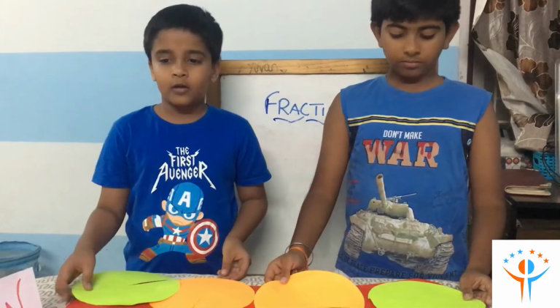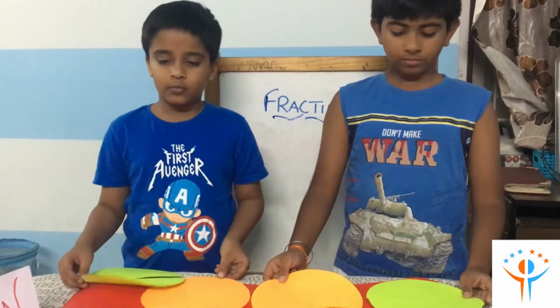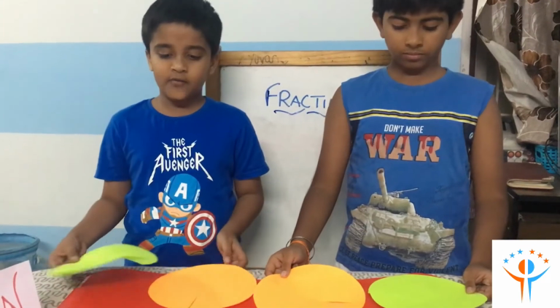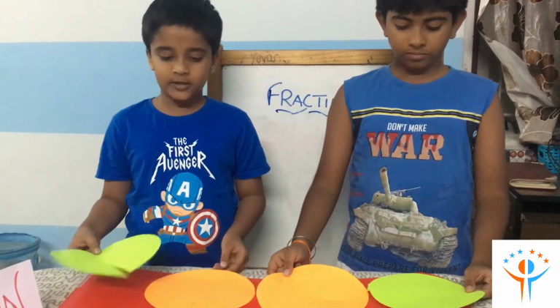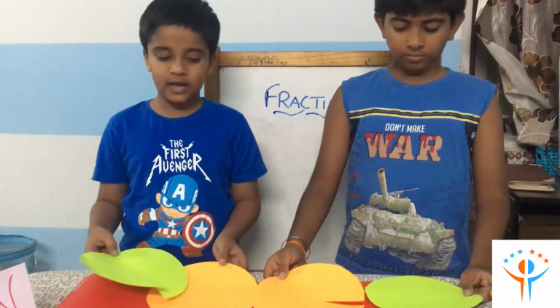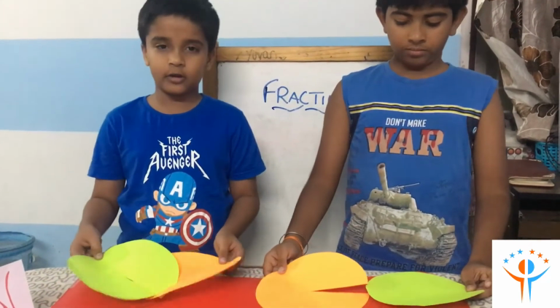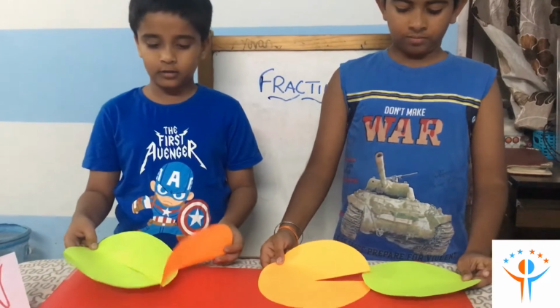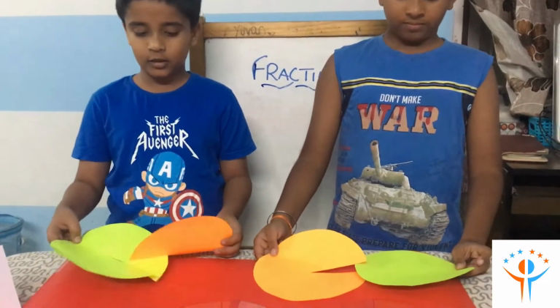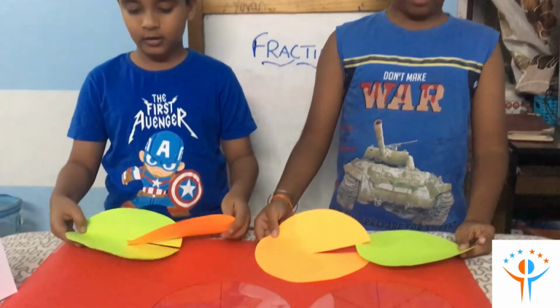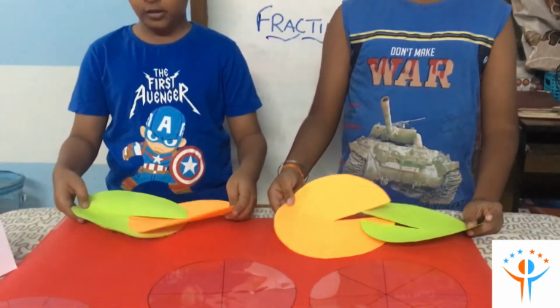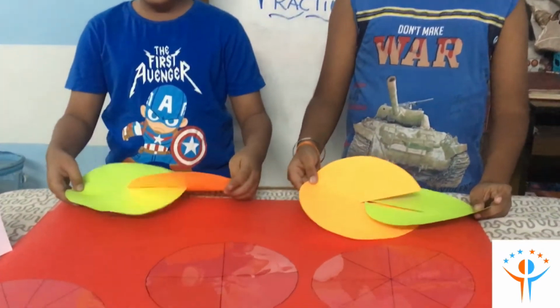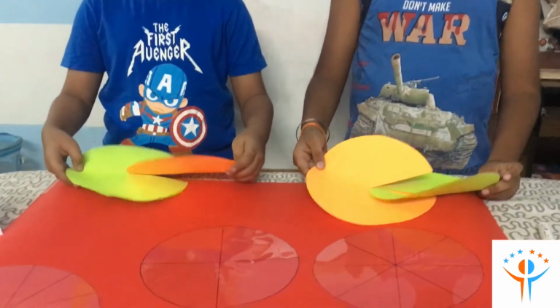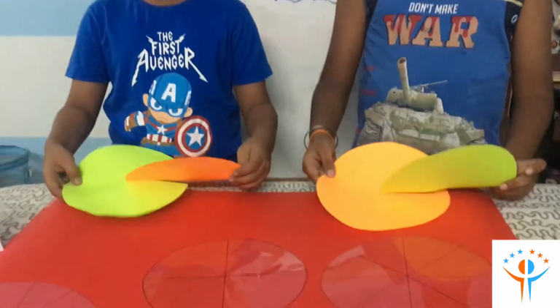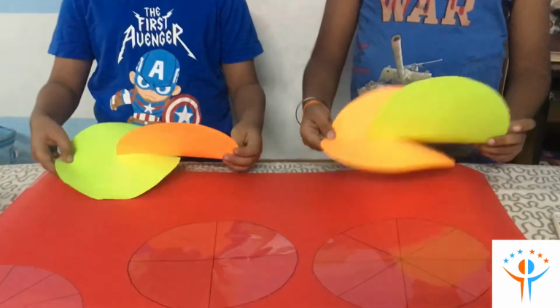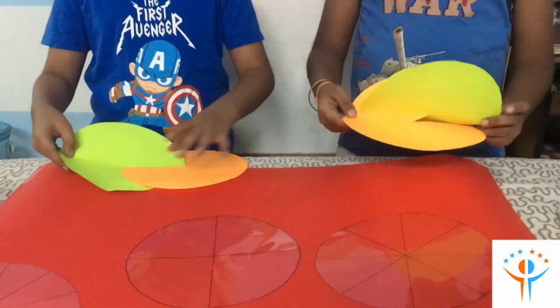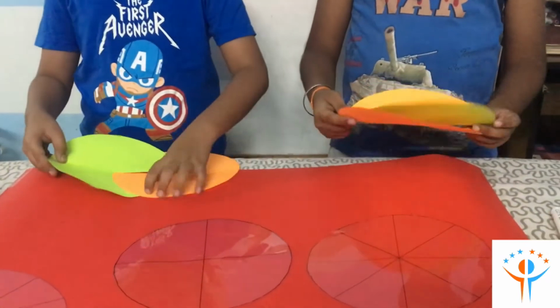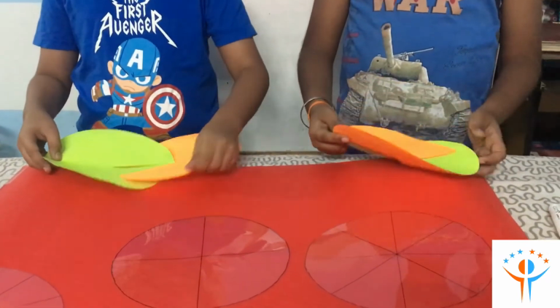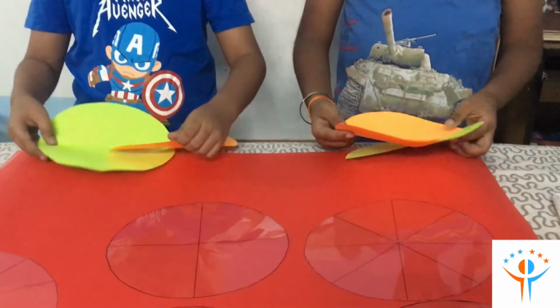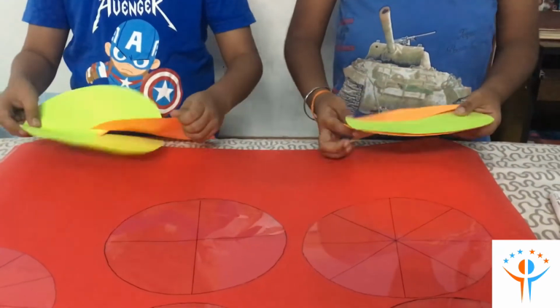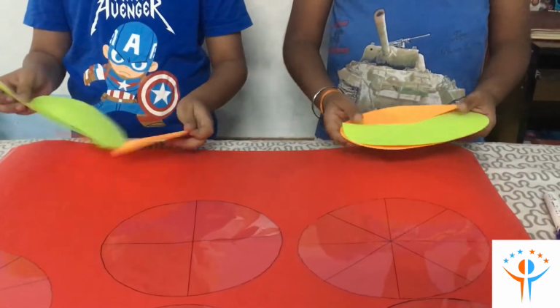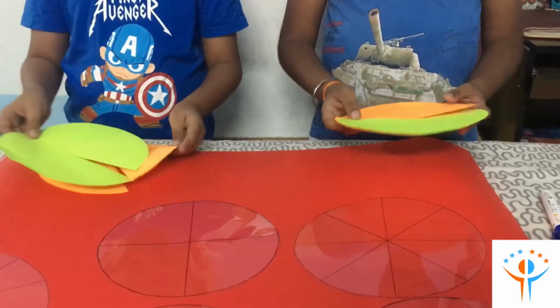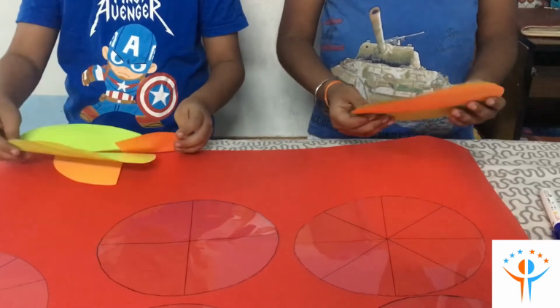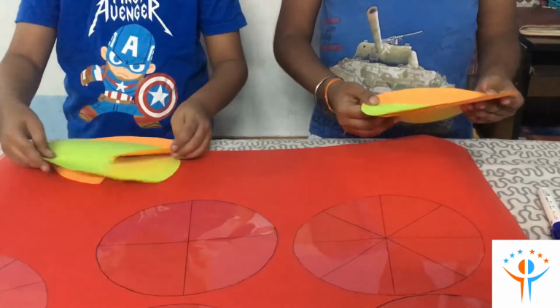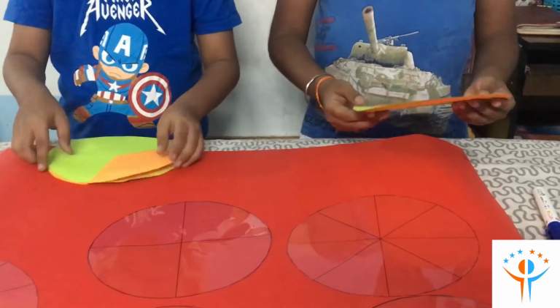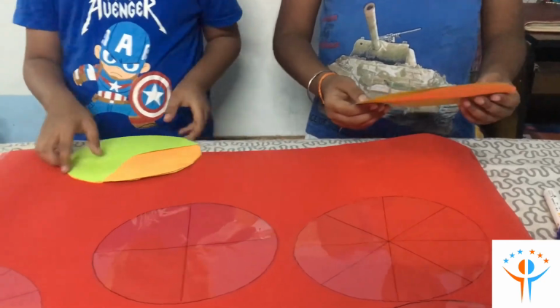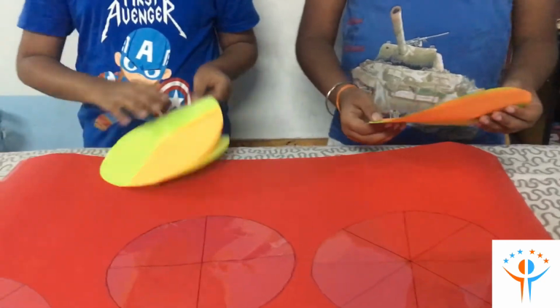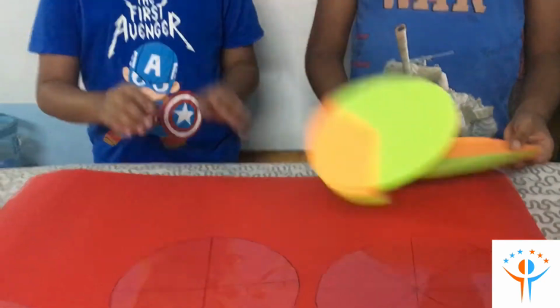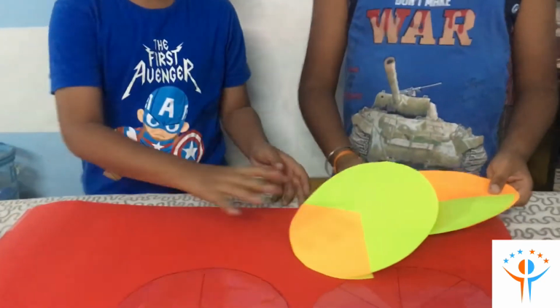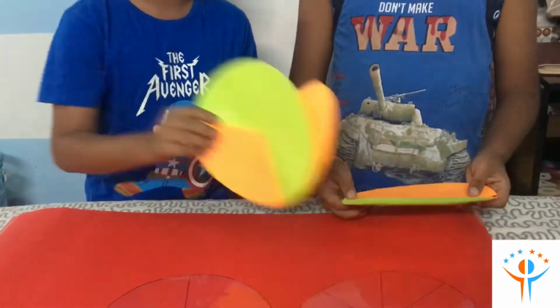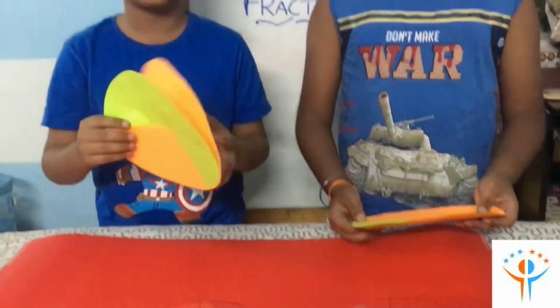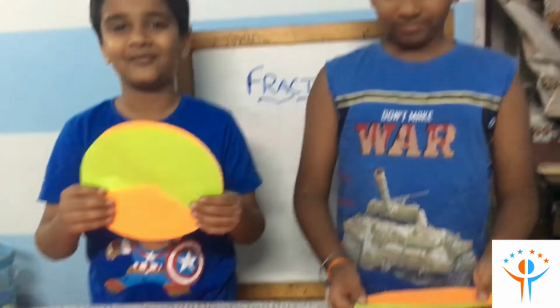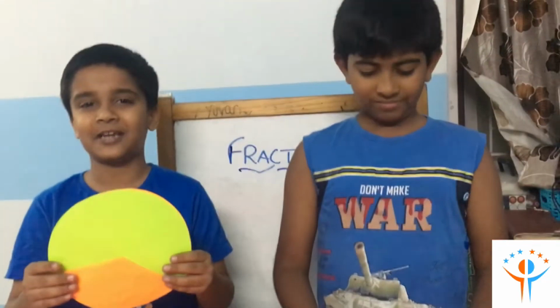To make a fraction wheel we have to insert the circle like this inside. And a fraction wheel is ready.